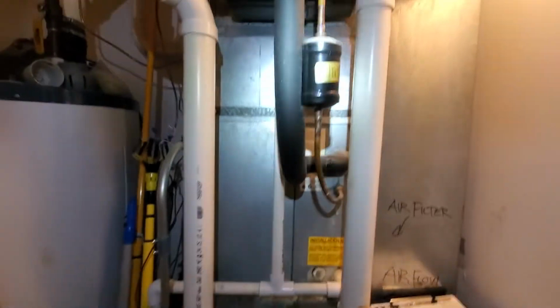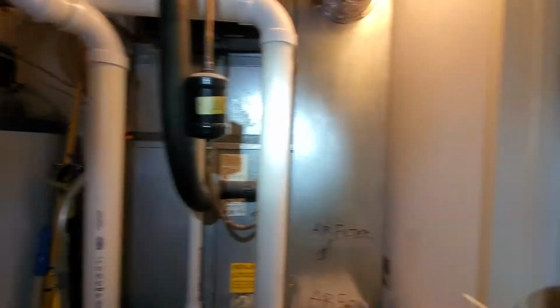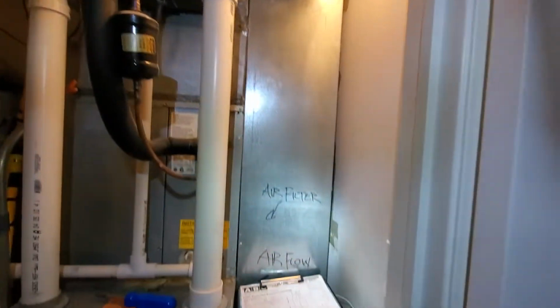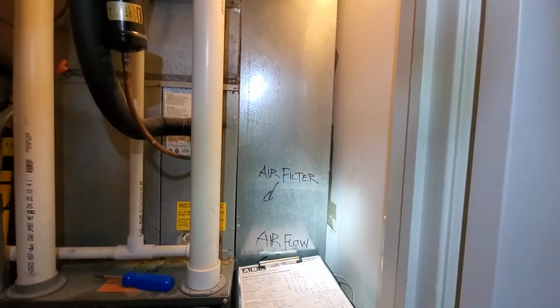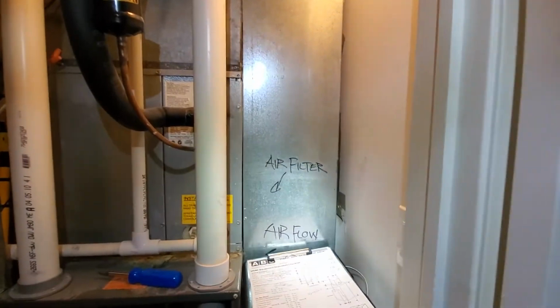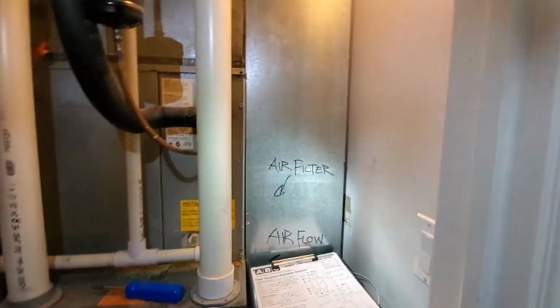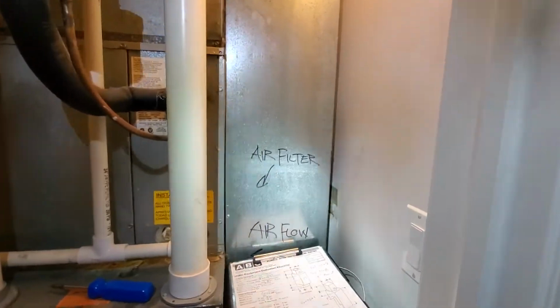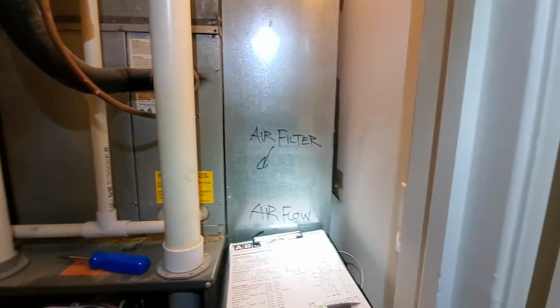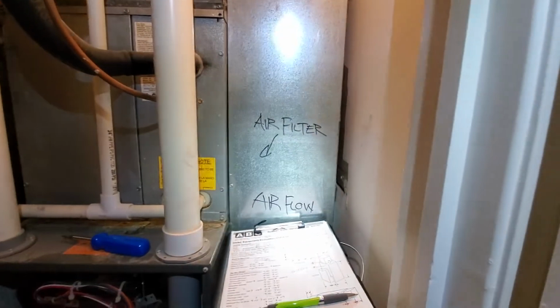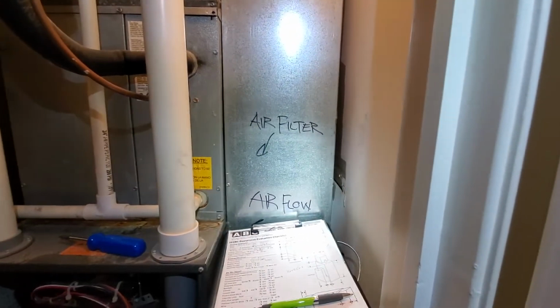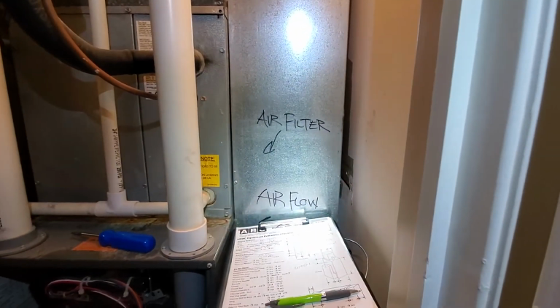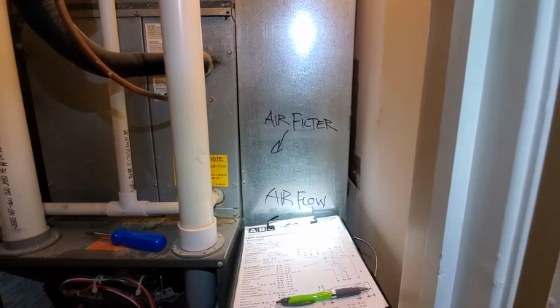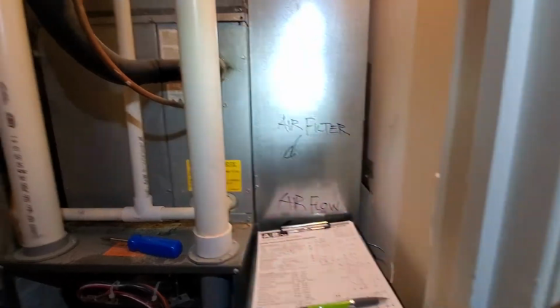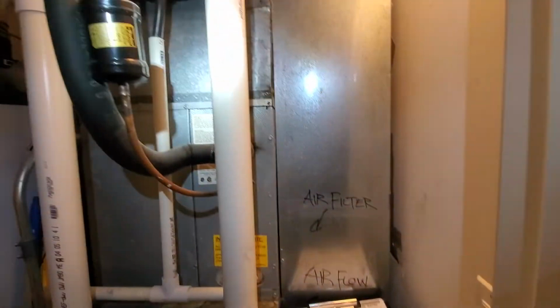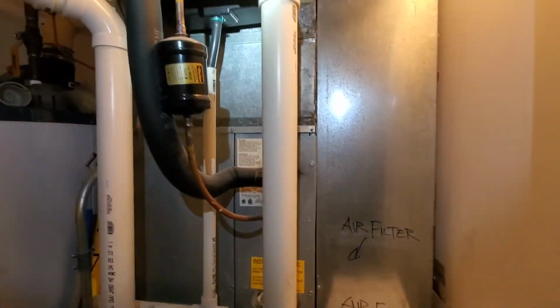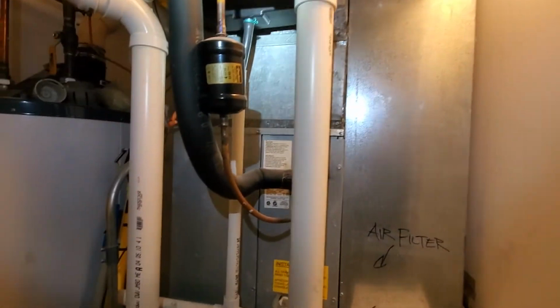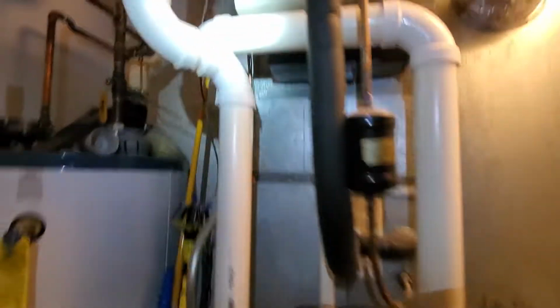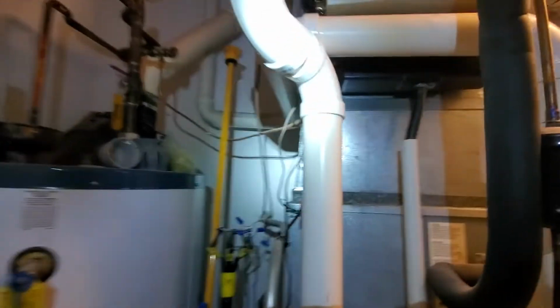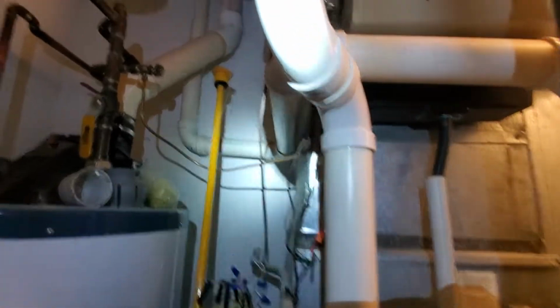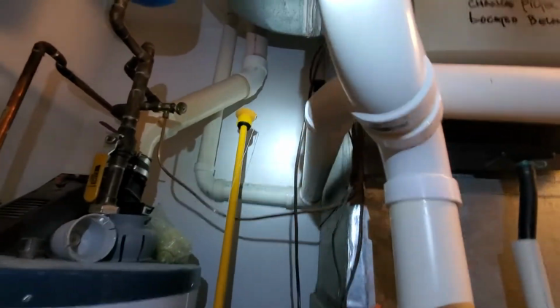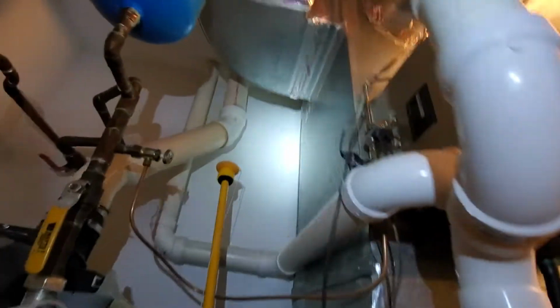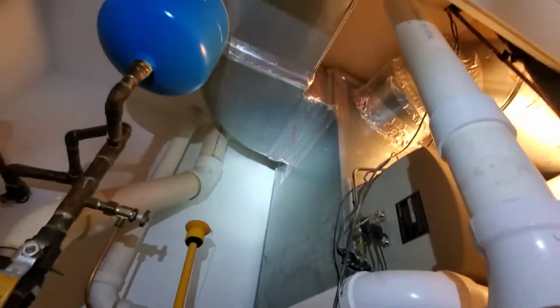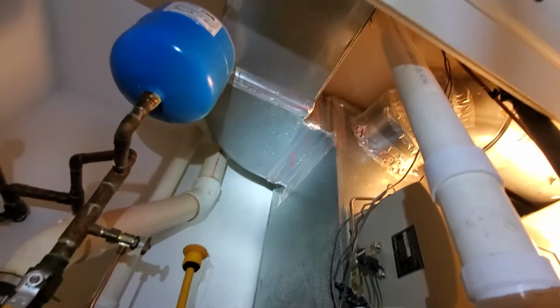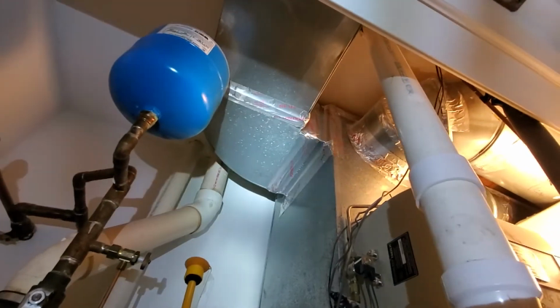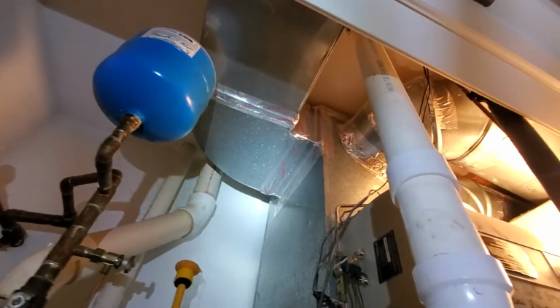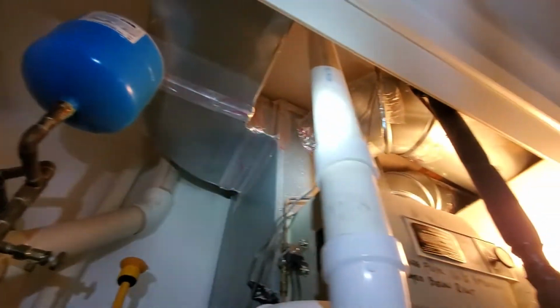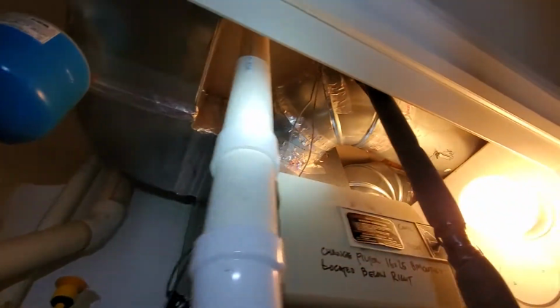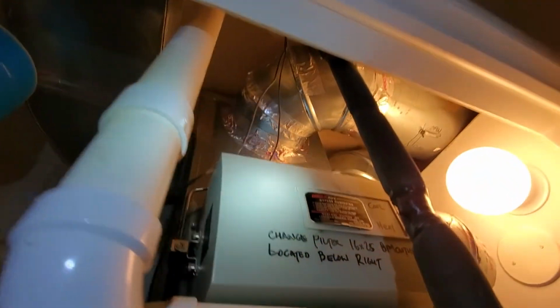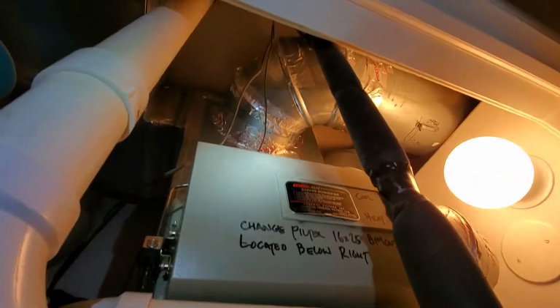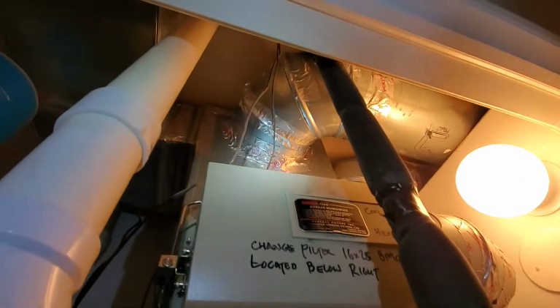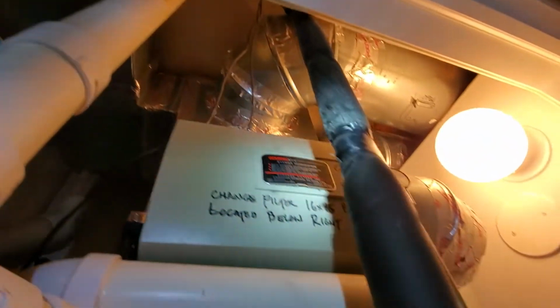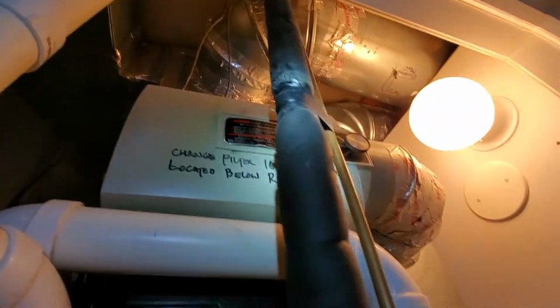Your return drop is coming in at about 22 by 9. Your supply — you have a 10 by 8 approximately, along with a 12 inch round.